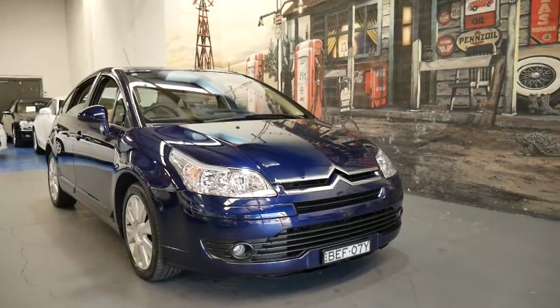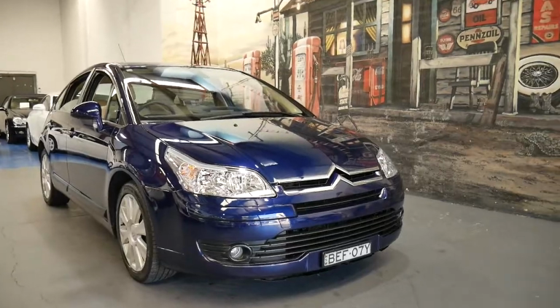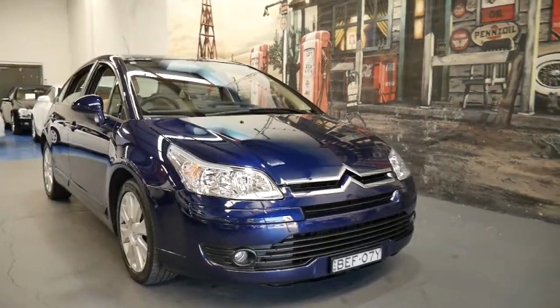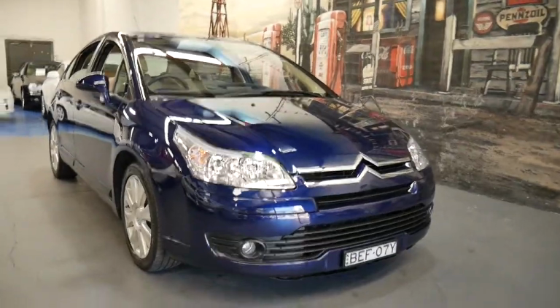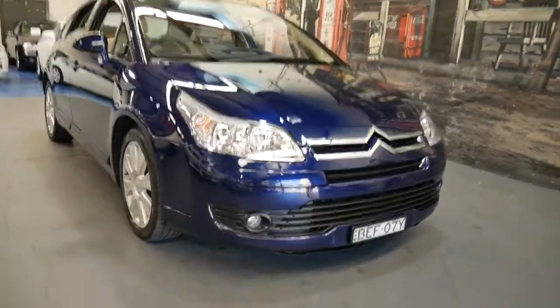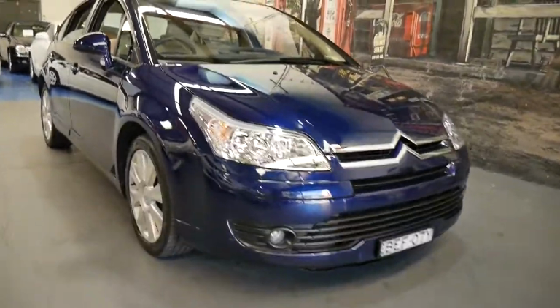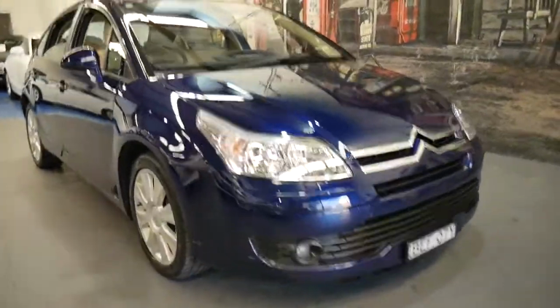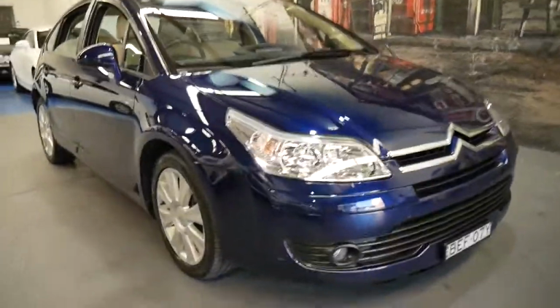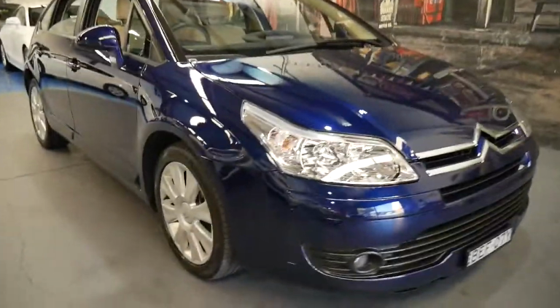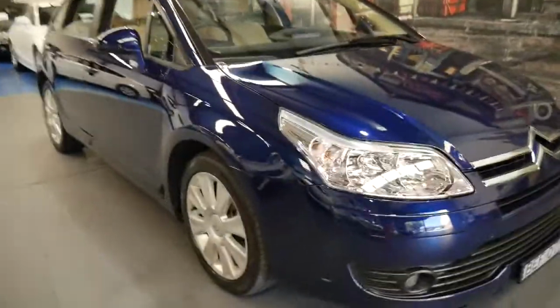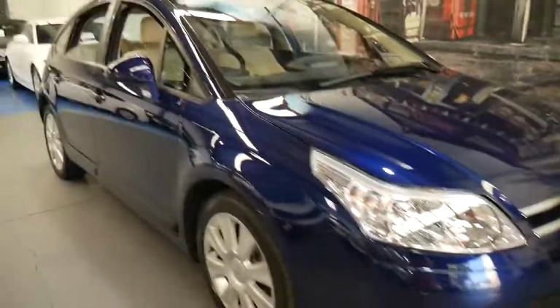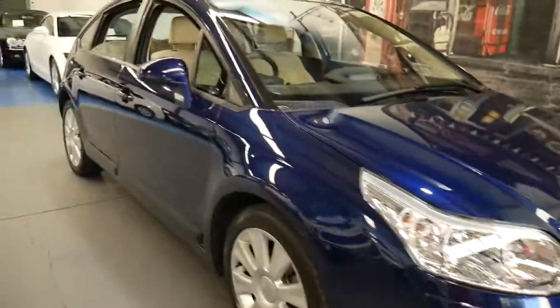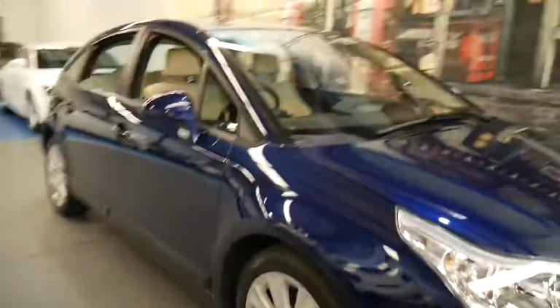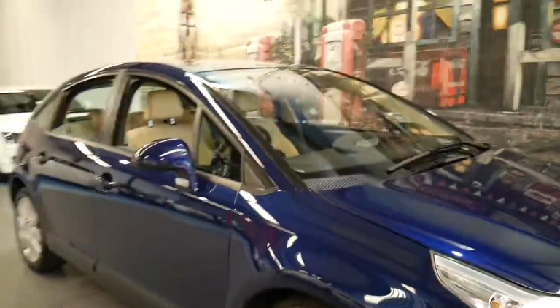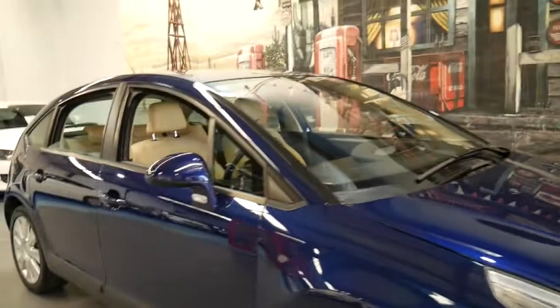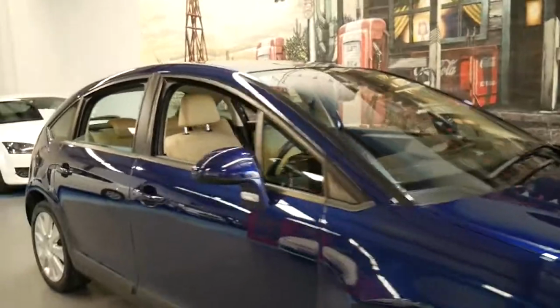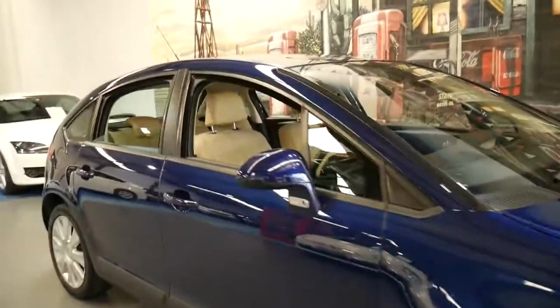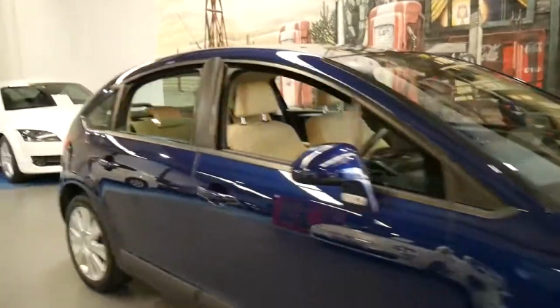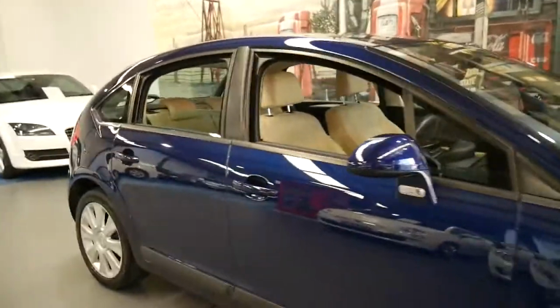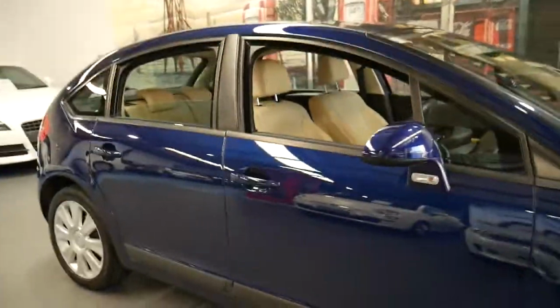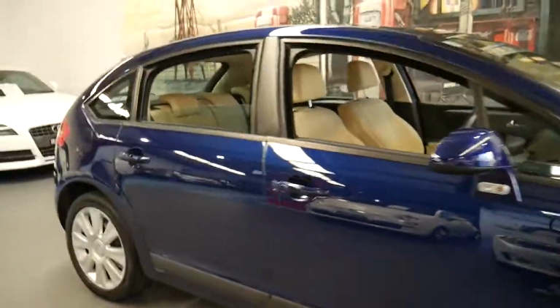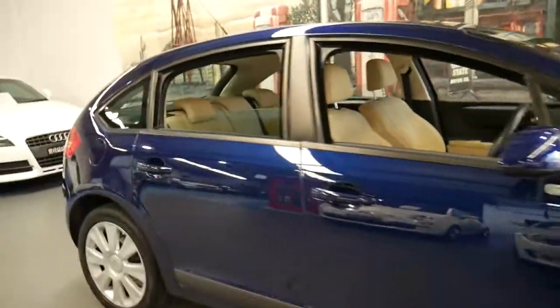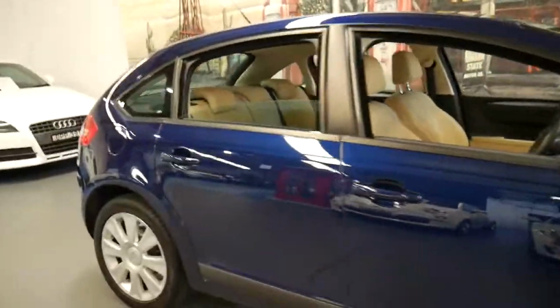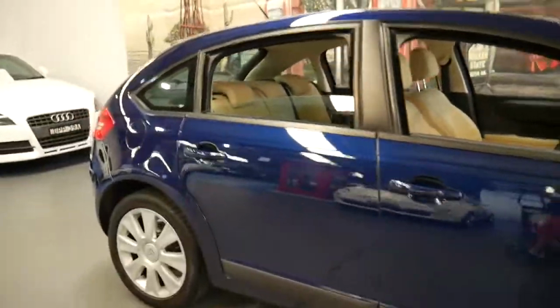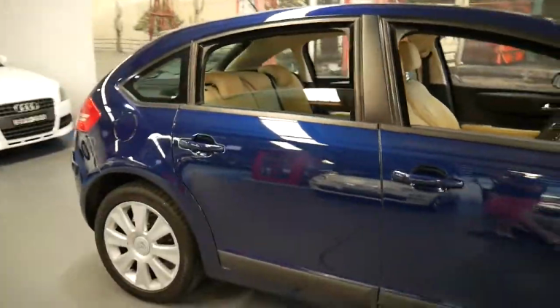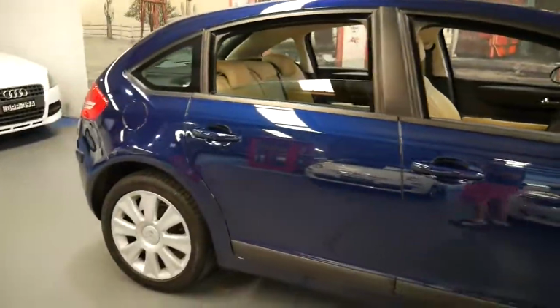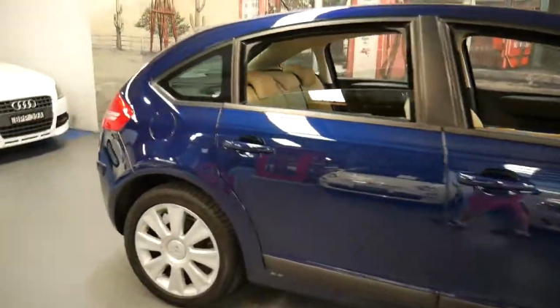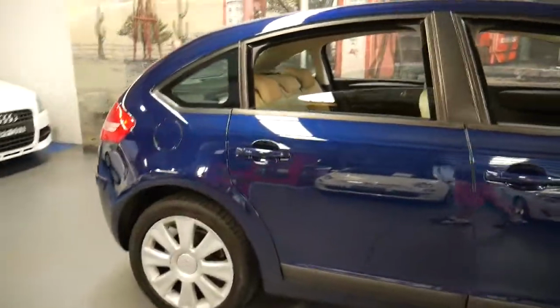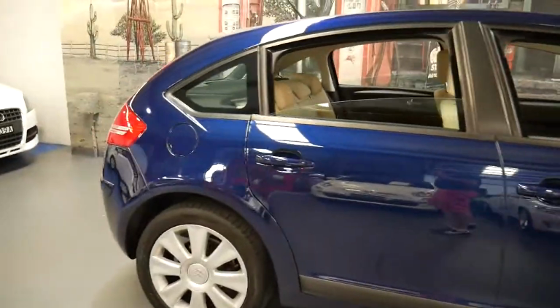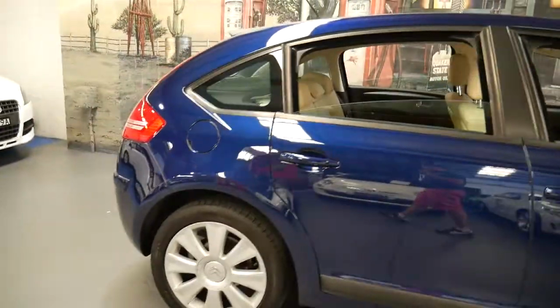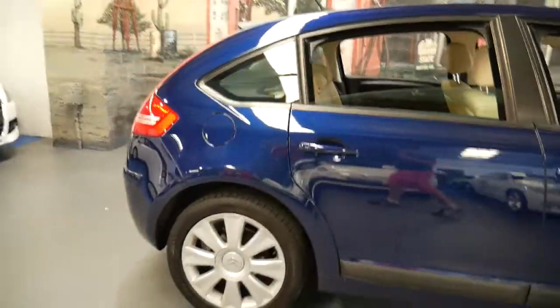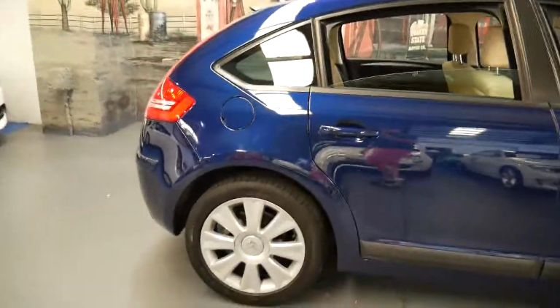Welcome to the Old Timer Centre. My name is Philip Tarrant and I'm going to talk to you about this 2008 Citroen C4.